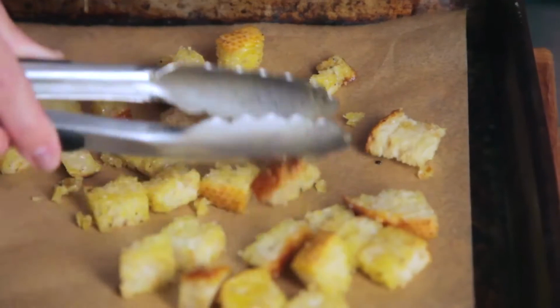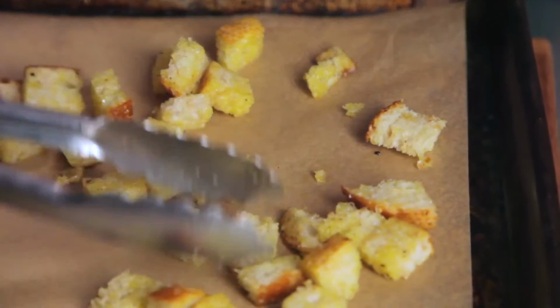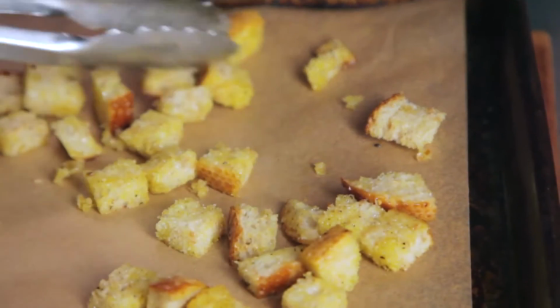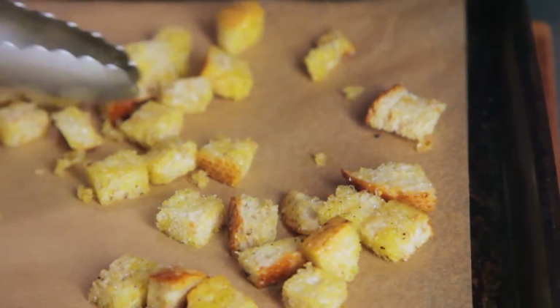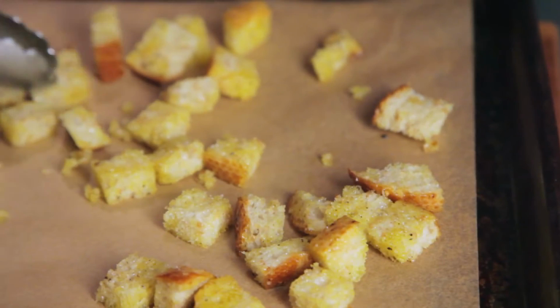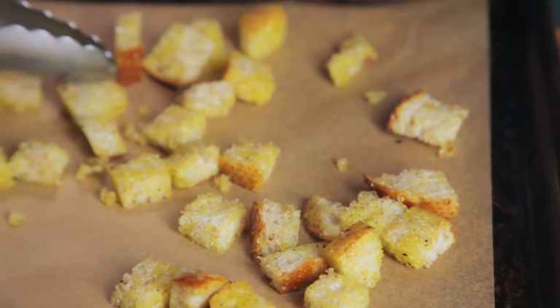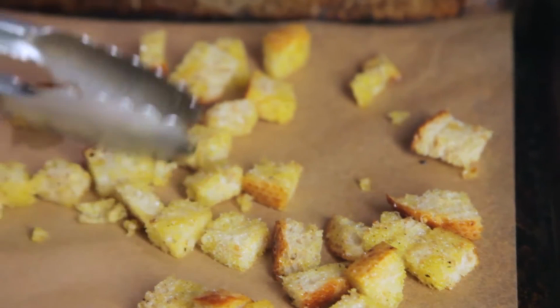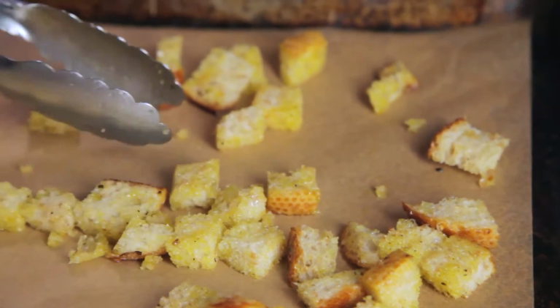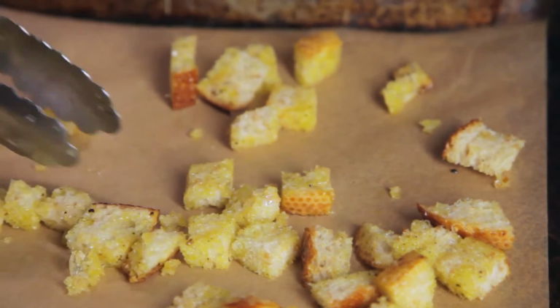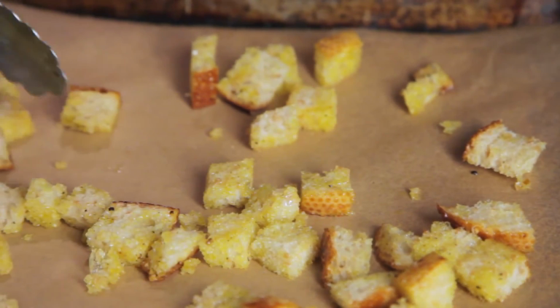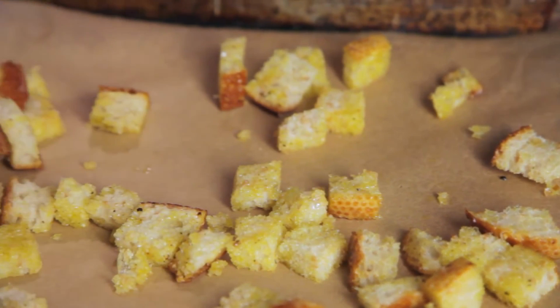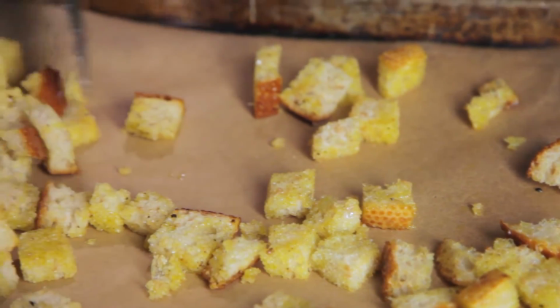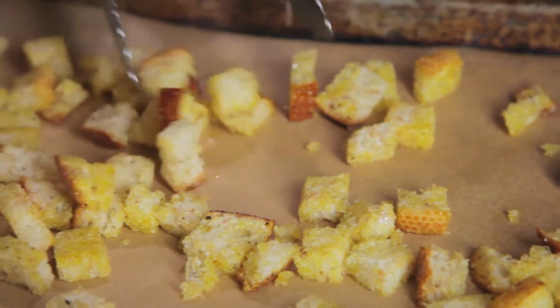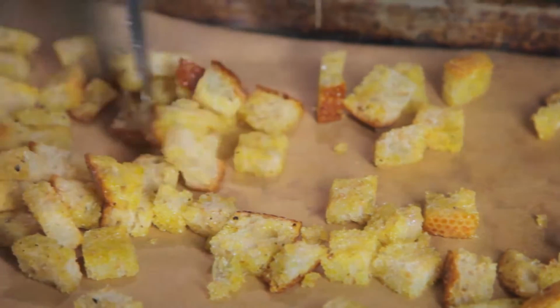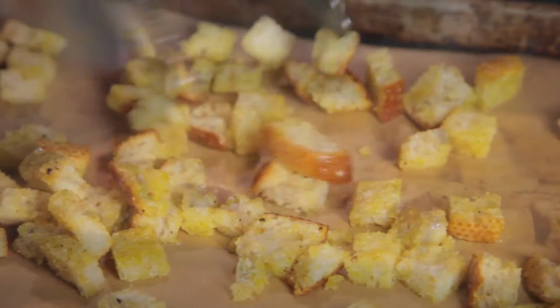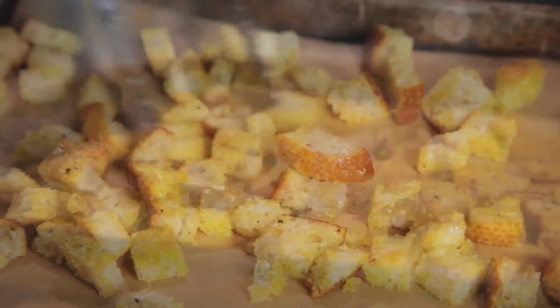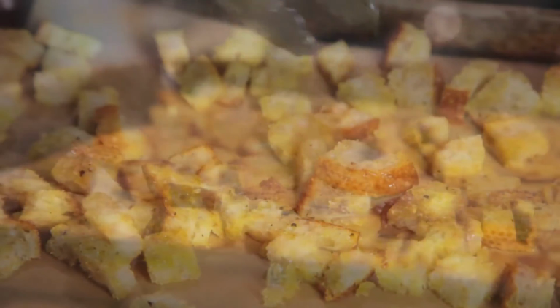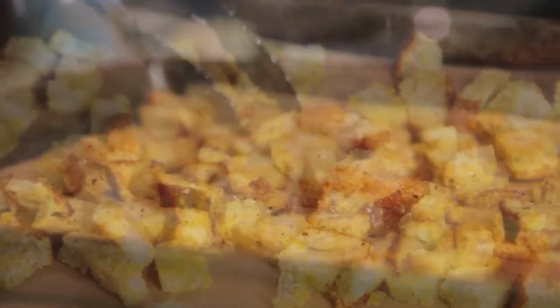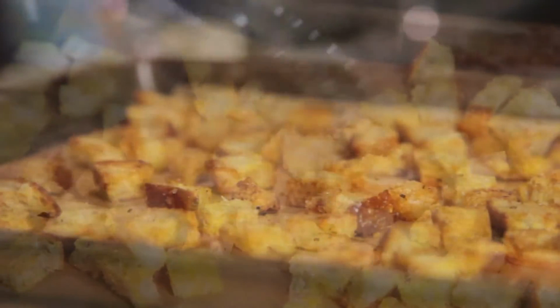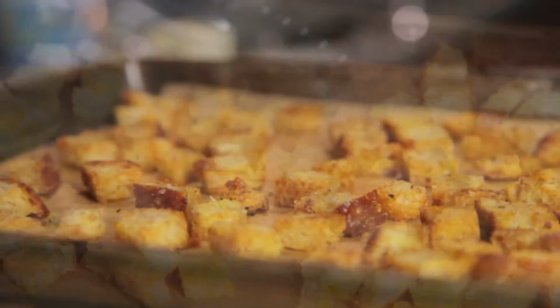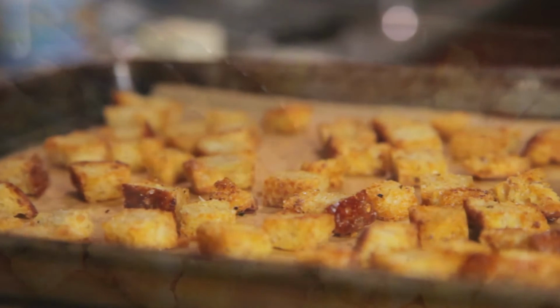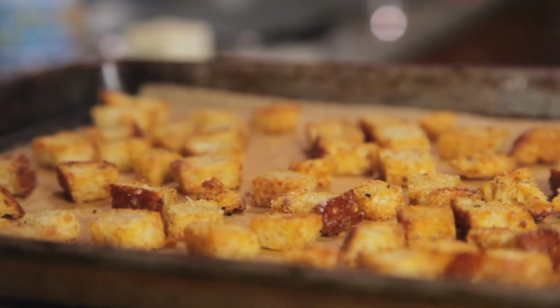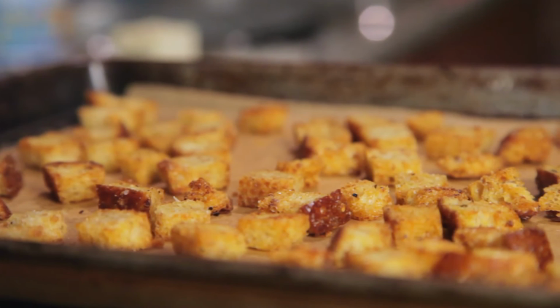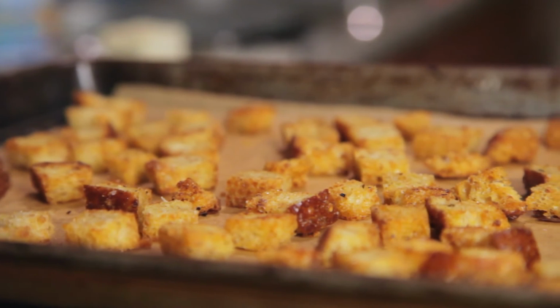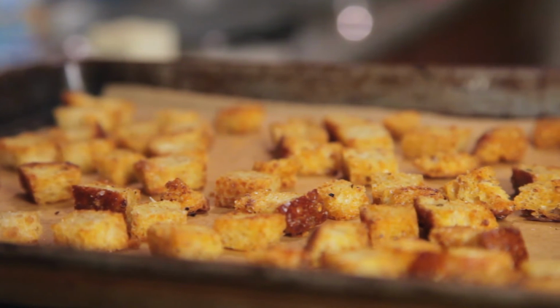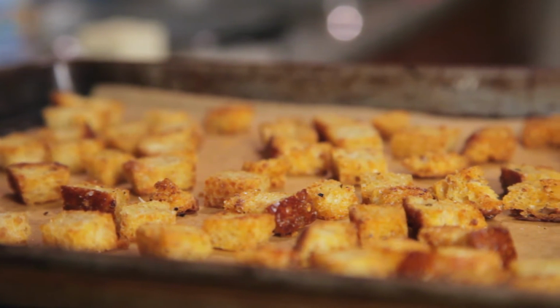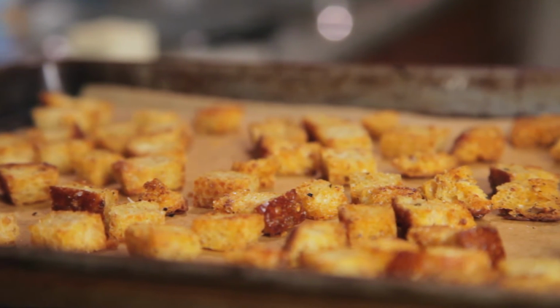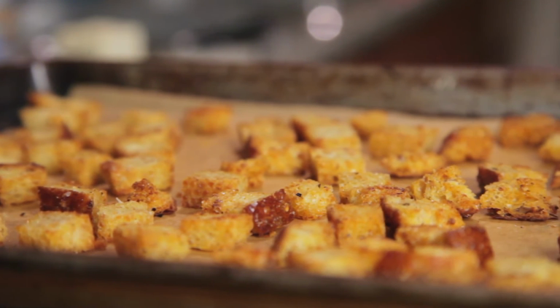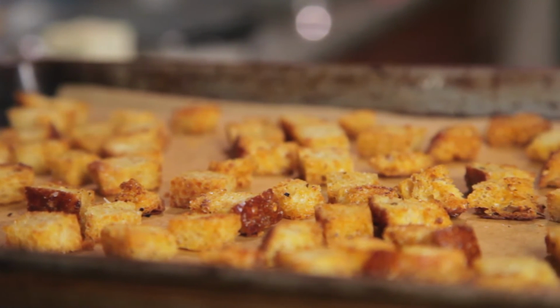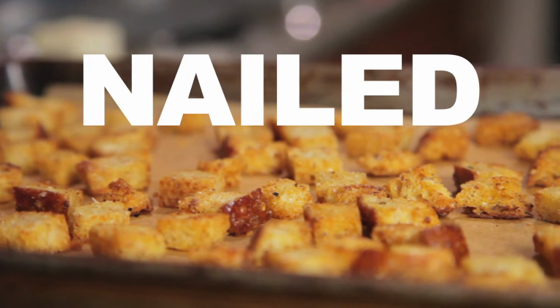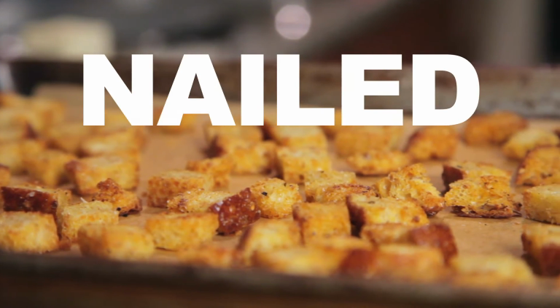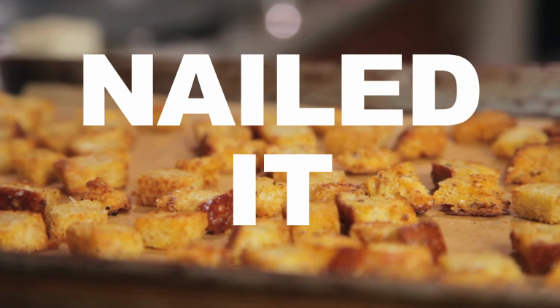Making sure not to crowd them. Bake at 350 for about 20 minutes, tossing once in the middle, until they come out looking golden brown and glistening. Homemade croutons — boom, done.